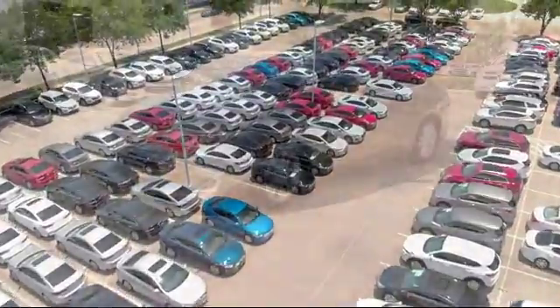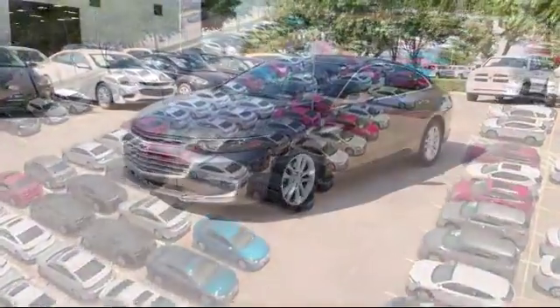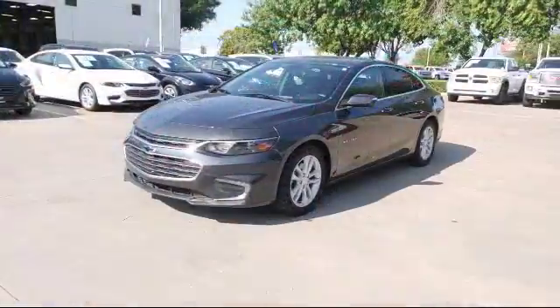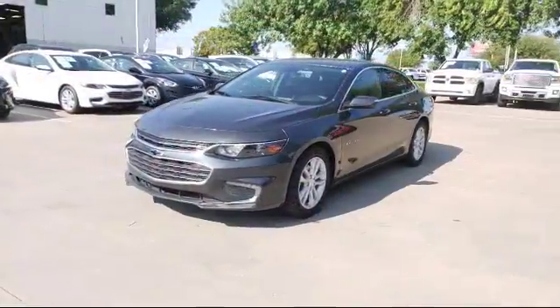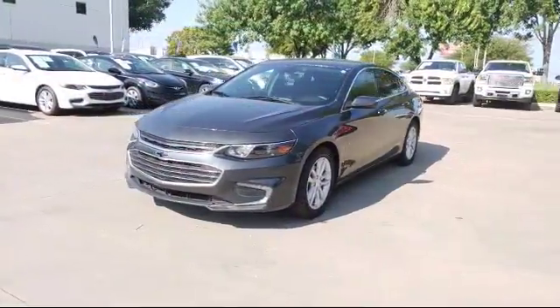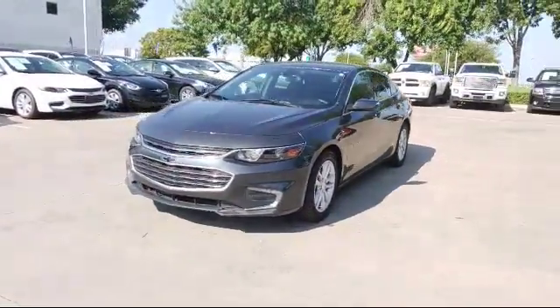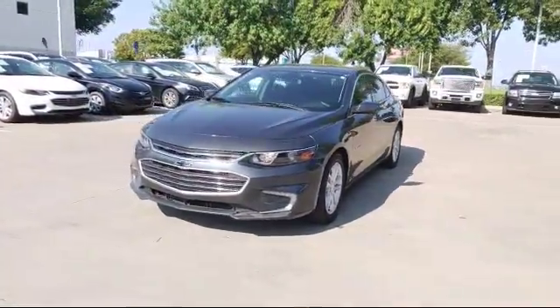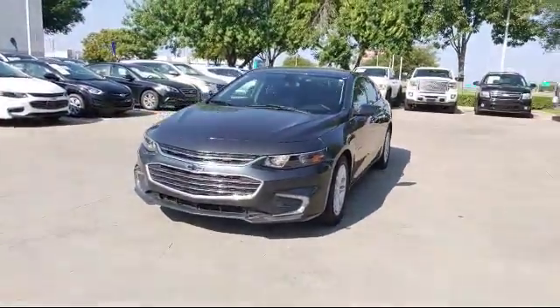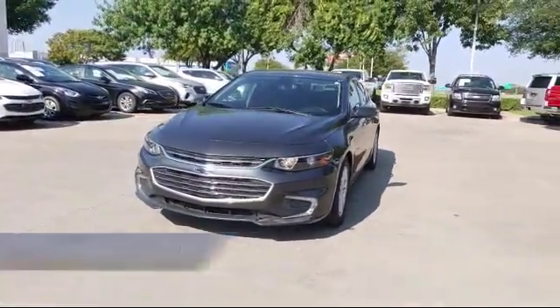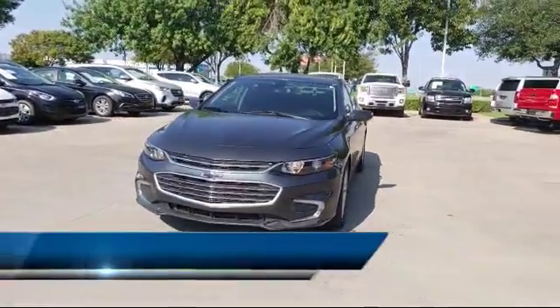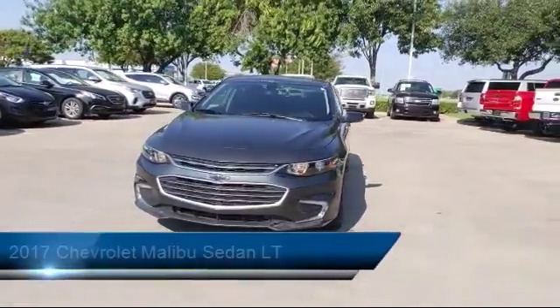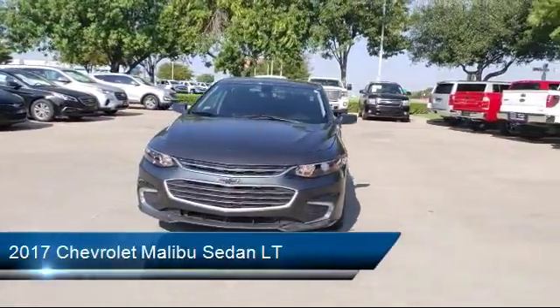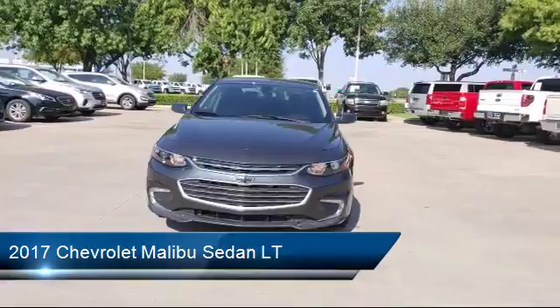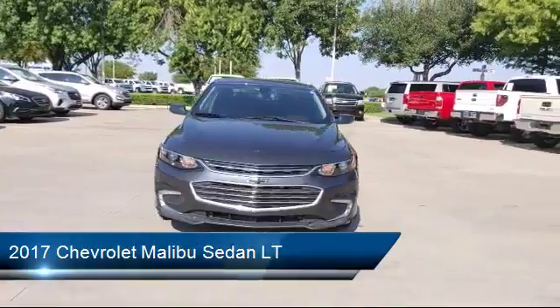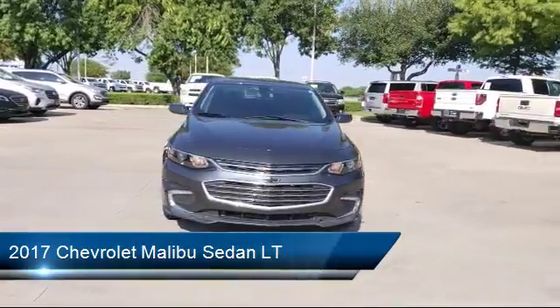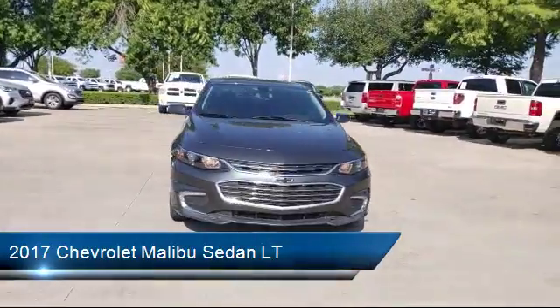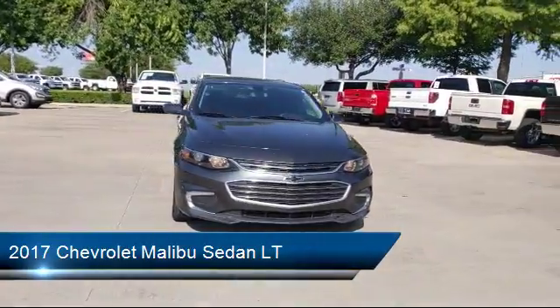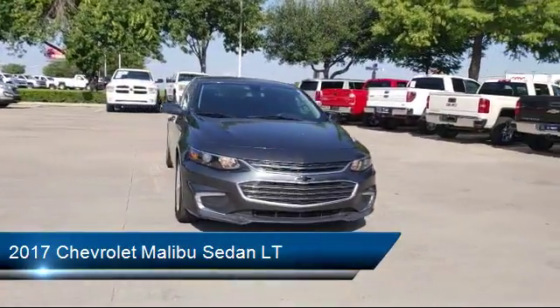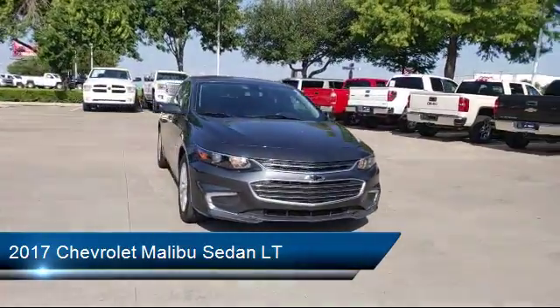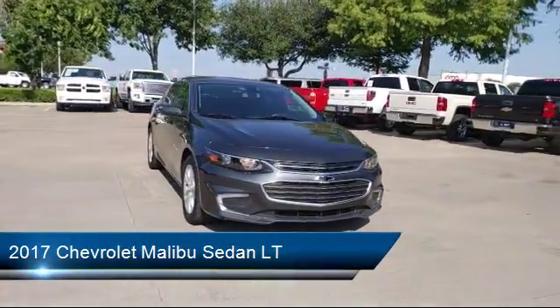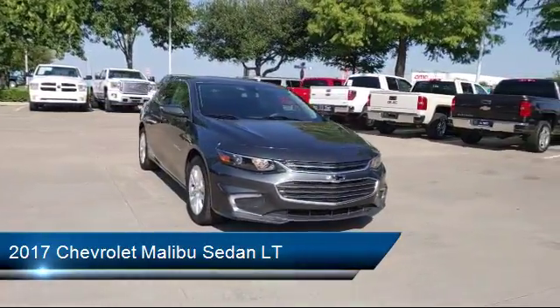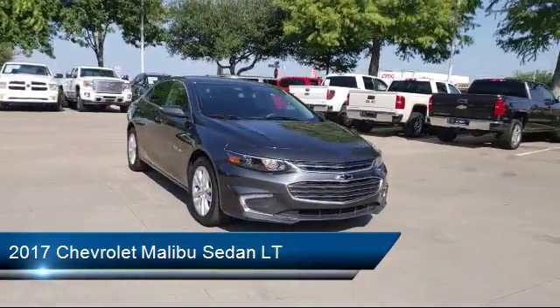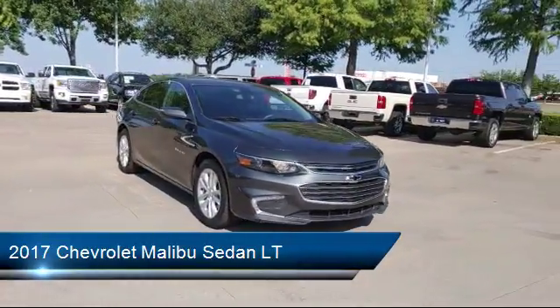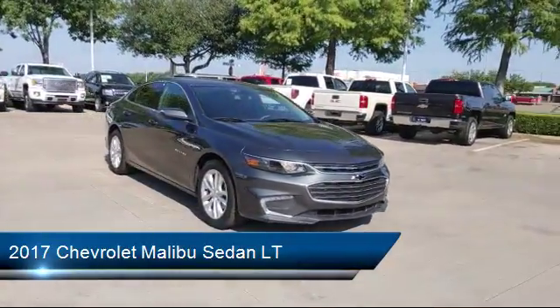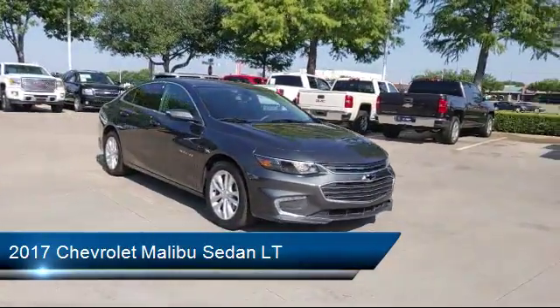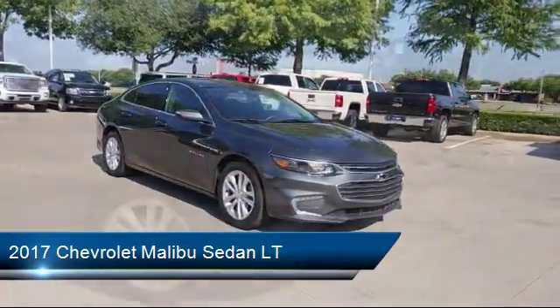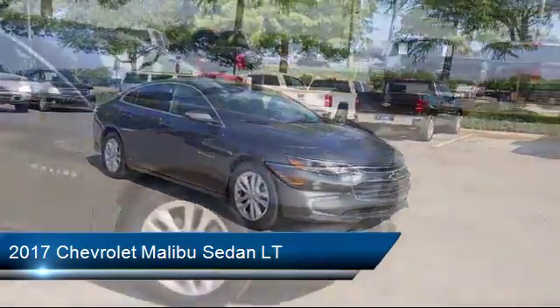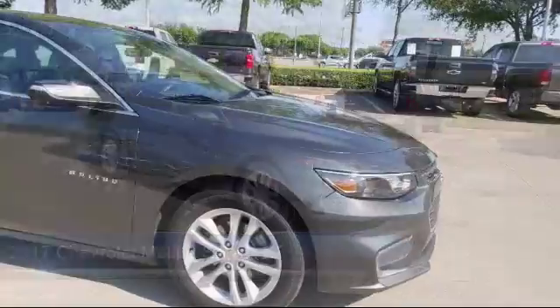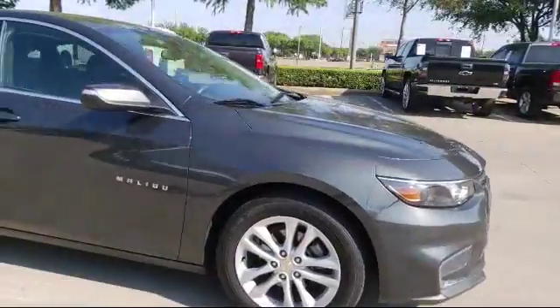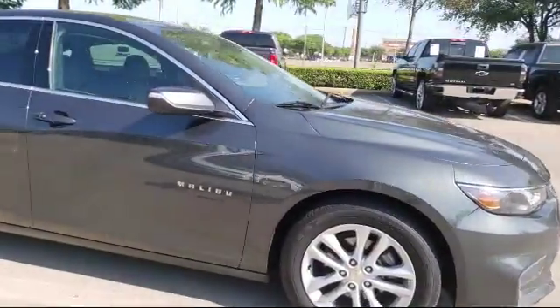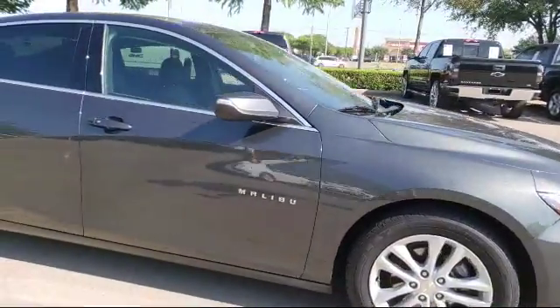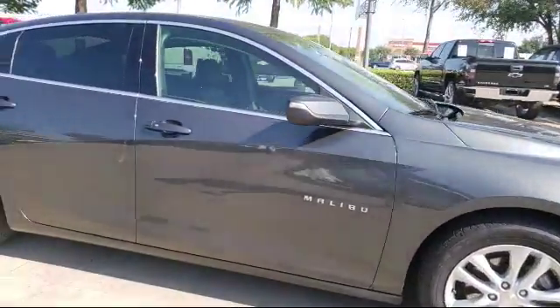It comes equipped with keyless entry, Sirius XM satellite radio, steering wheel controls, air conditioning, 17-inch aluminum wheels, and traction control.